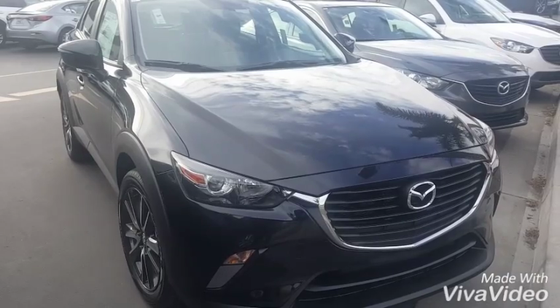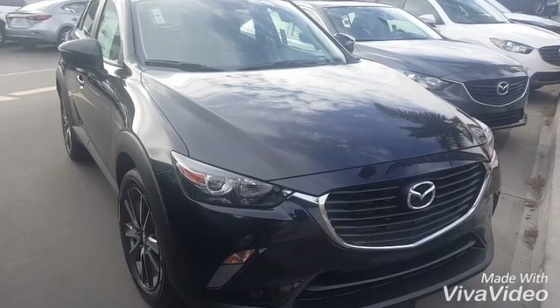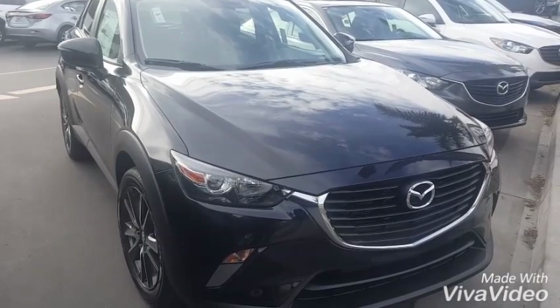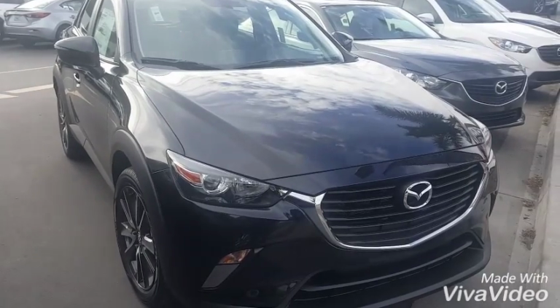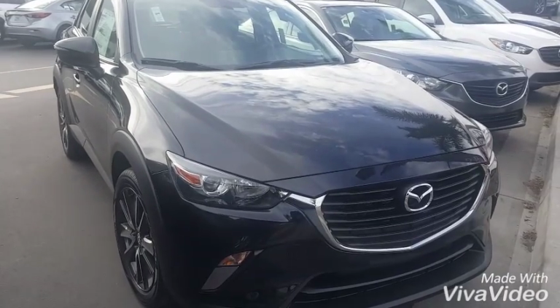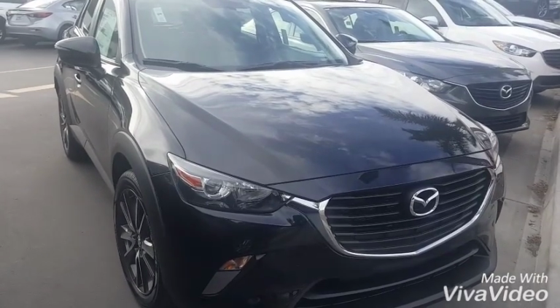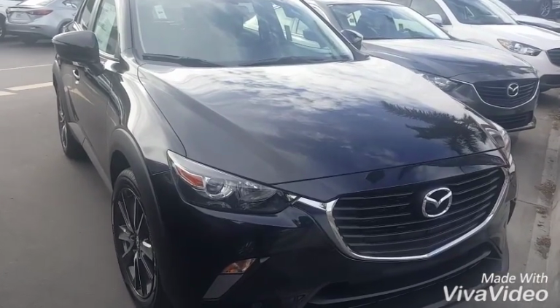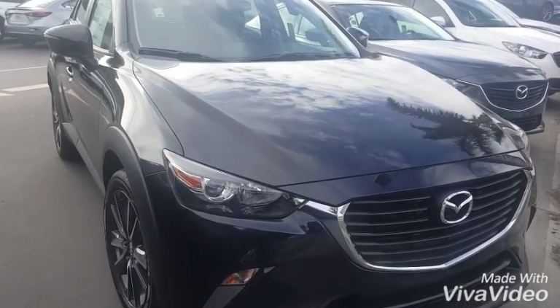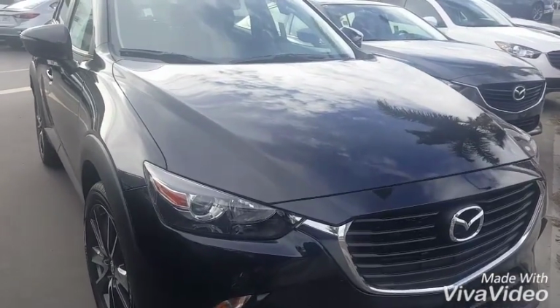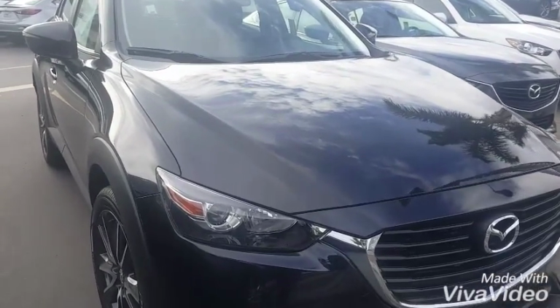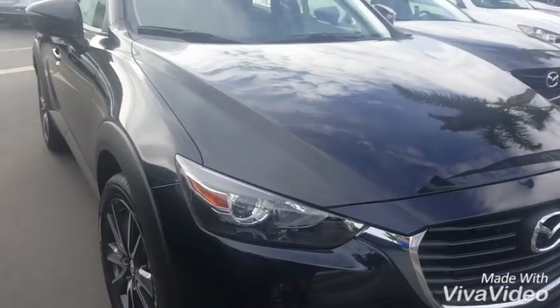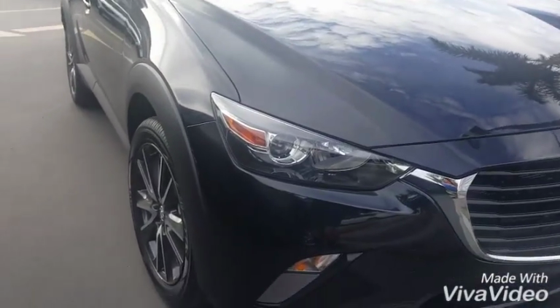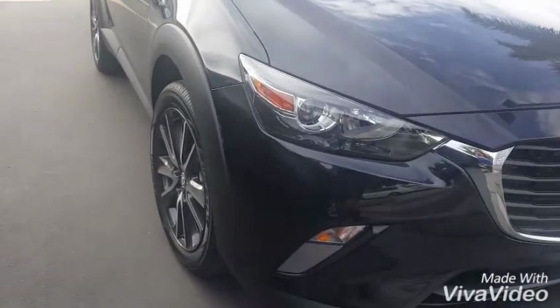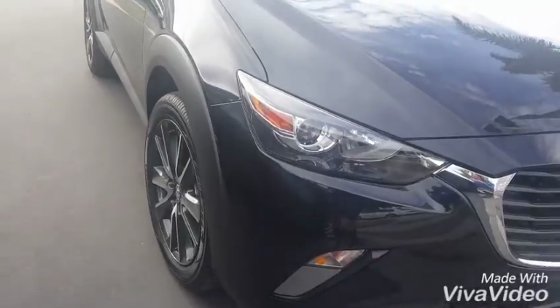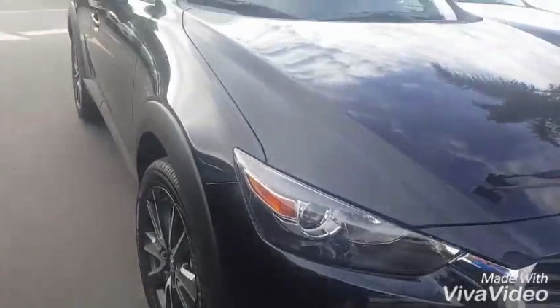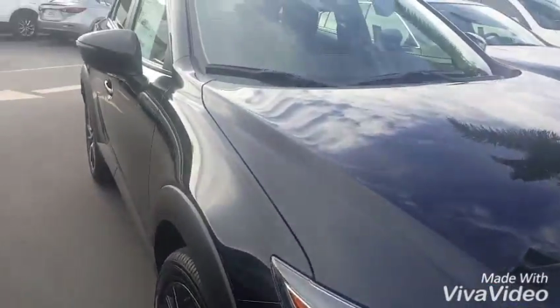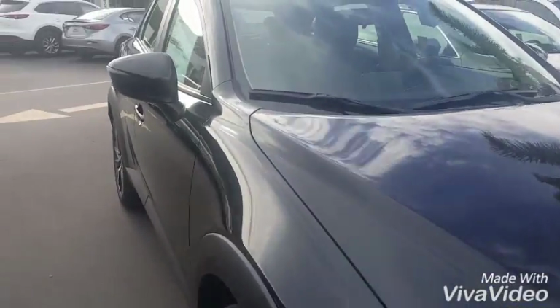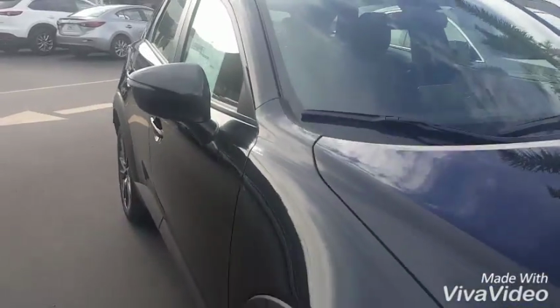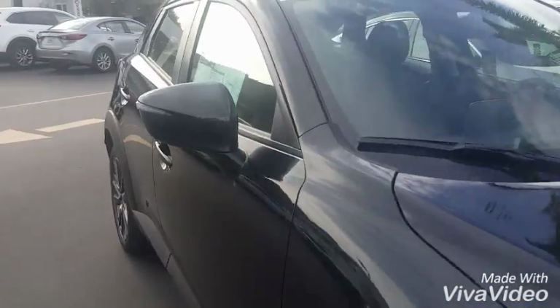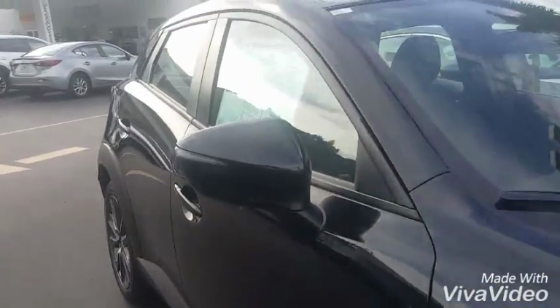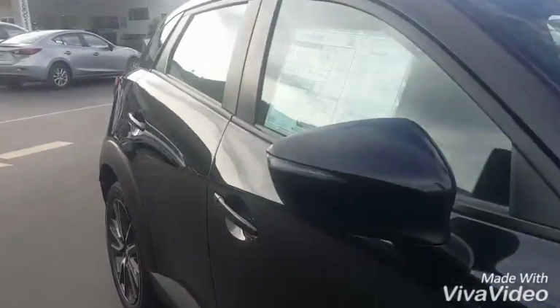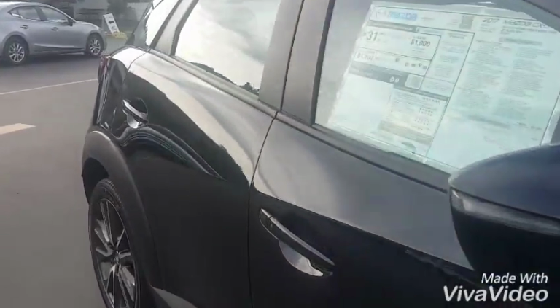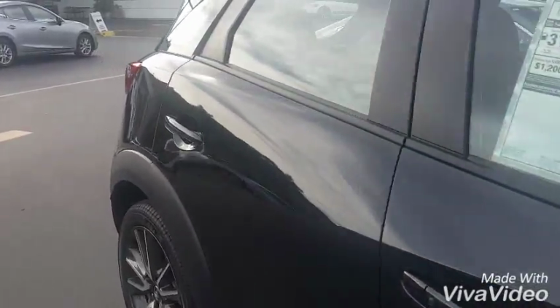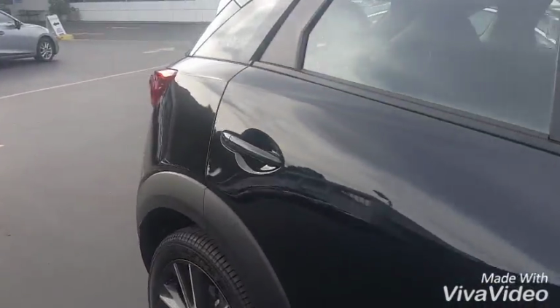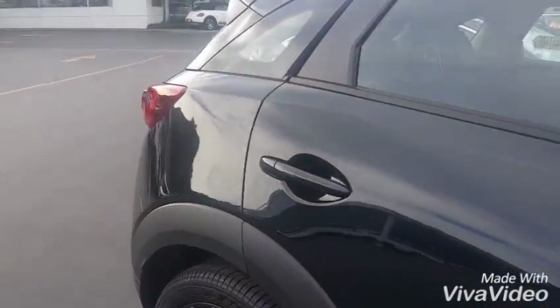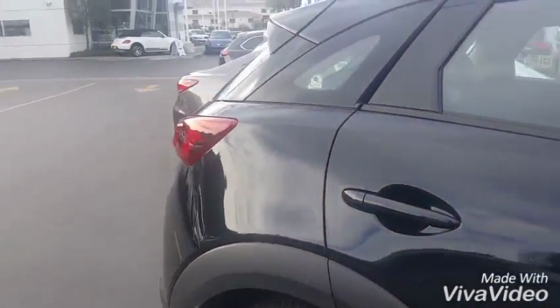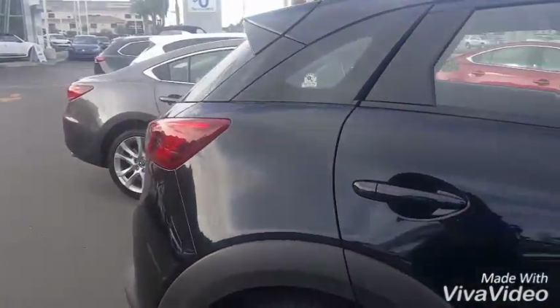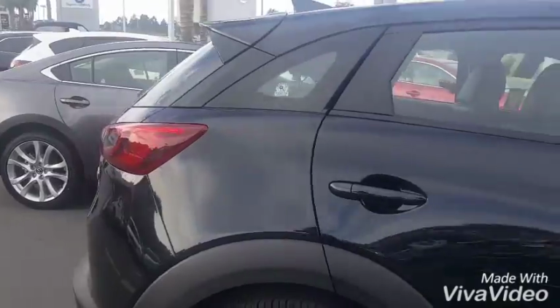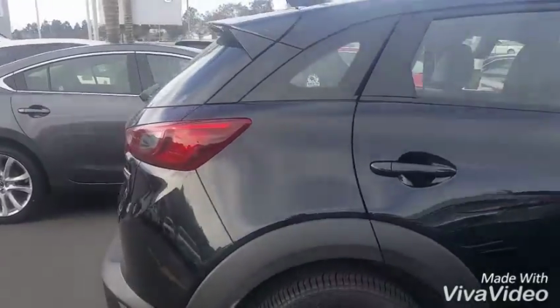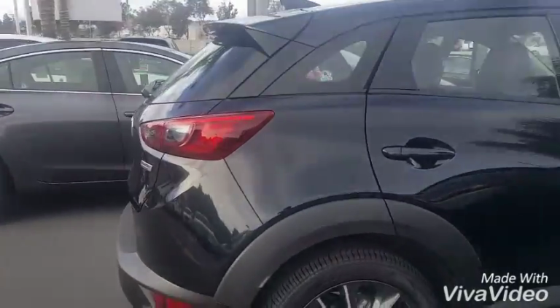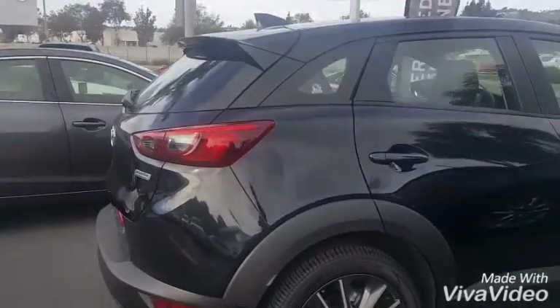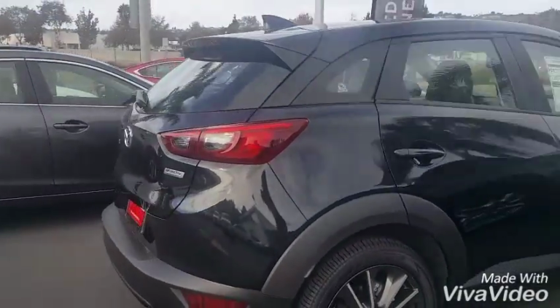I know that you like the dynamic blue, but I at least wanted you to see the vehicle. You have the upgraded 17-inch alloy wheels. I'll get a view of the back end for you and then we will hop on inside.